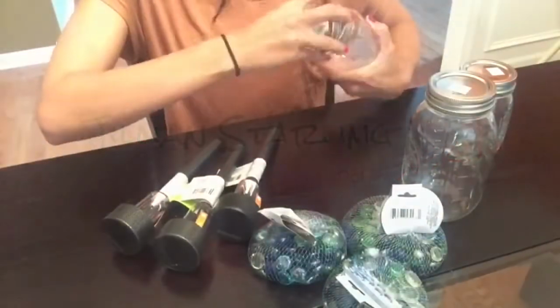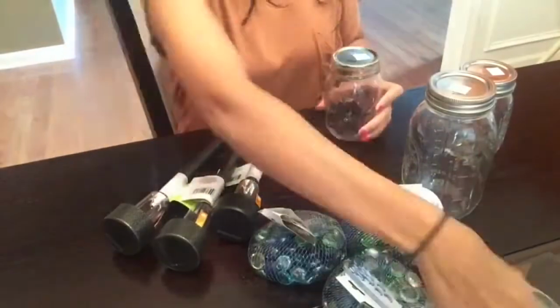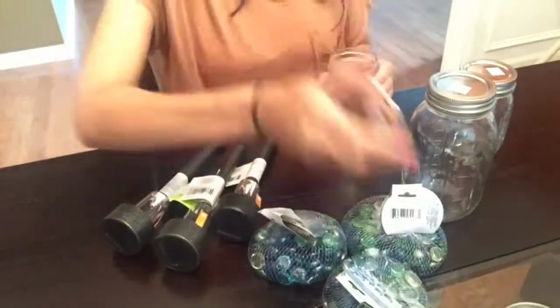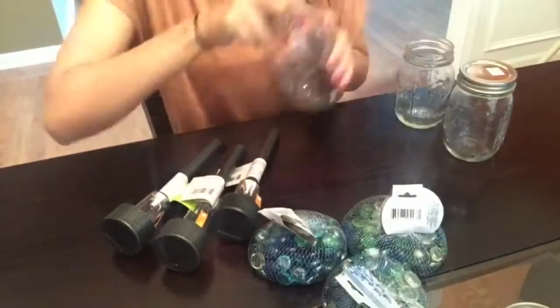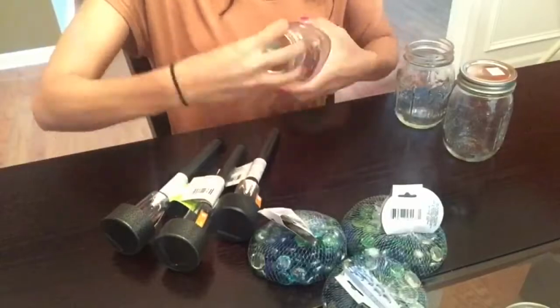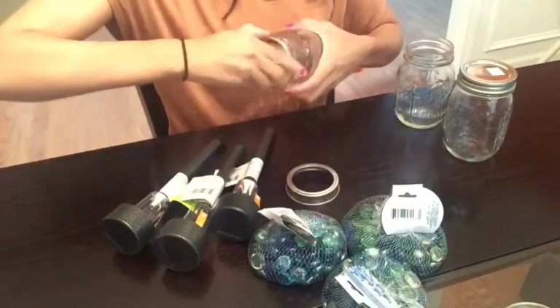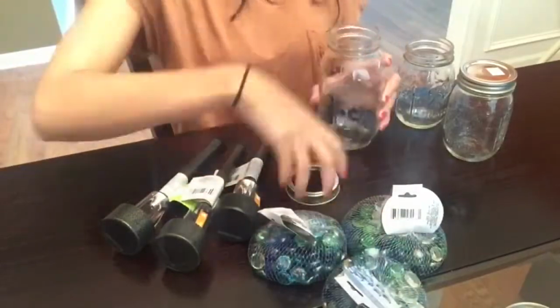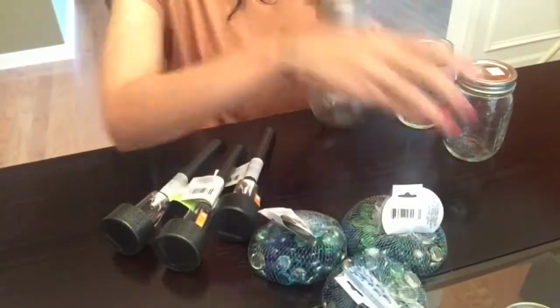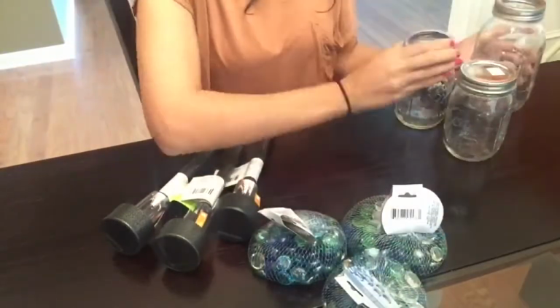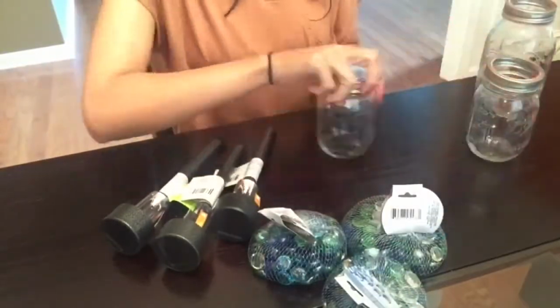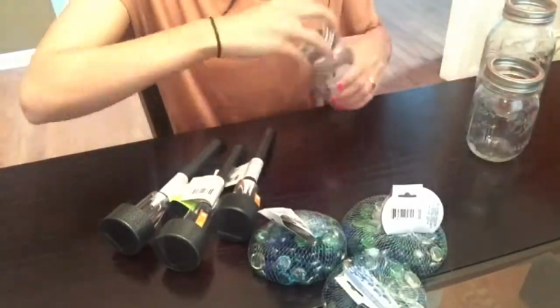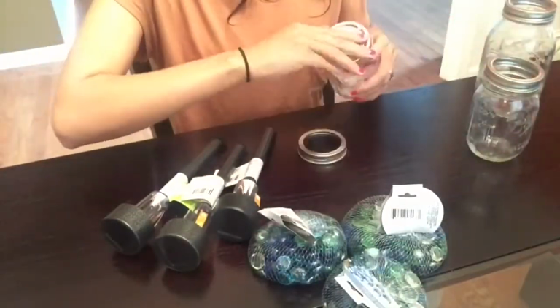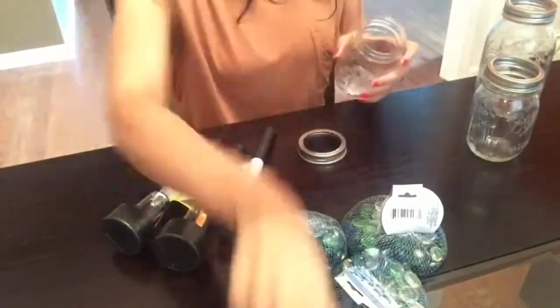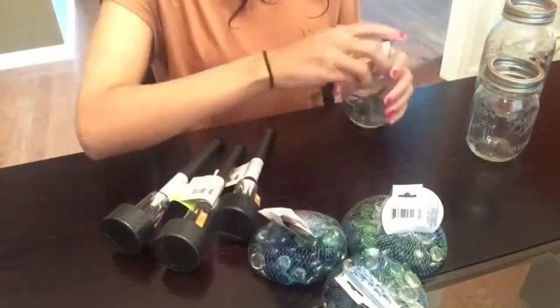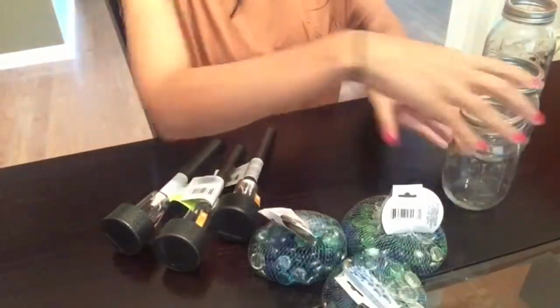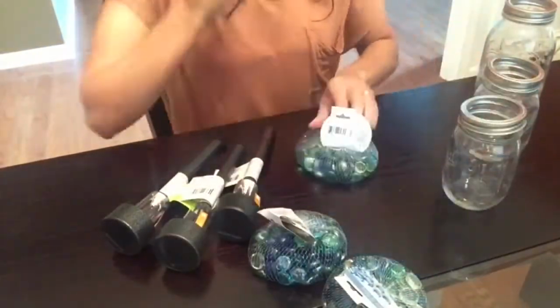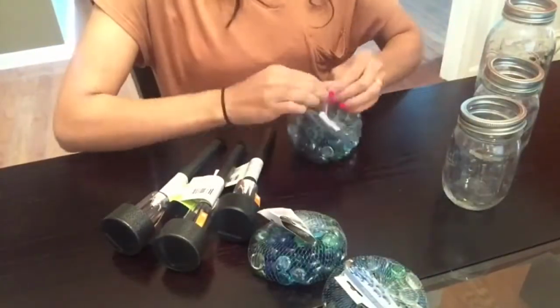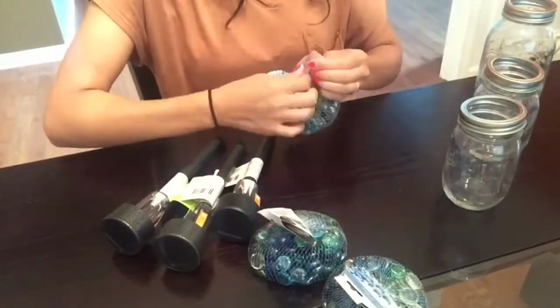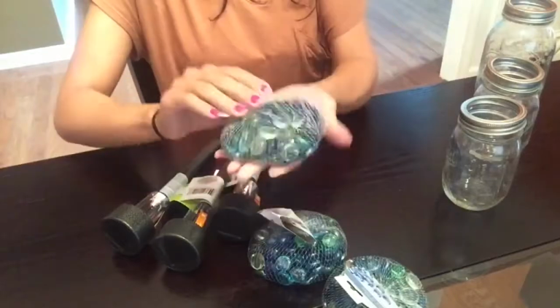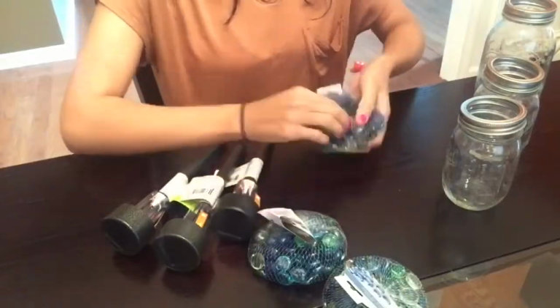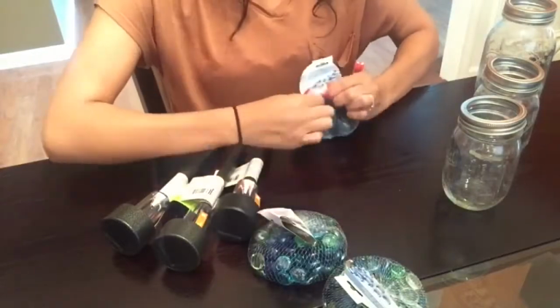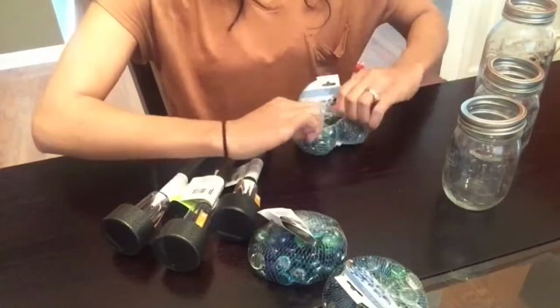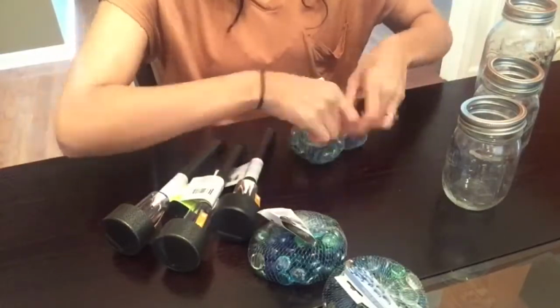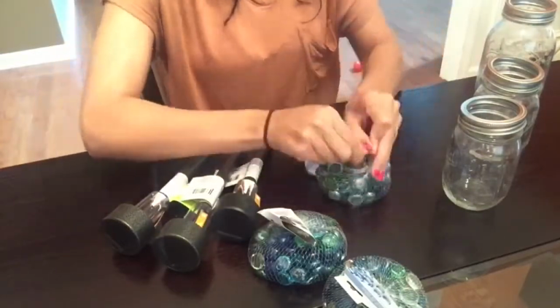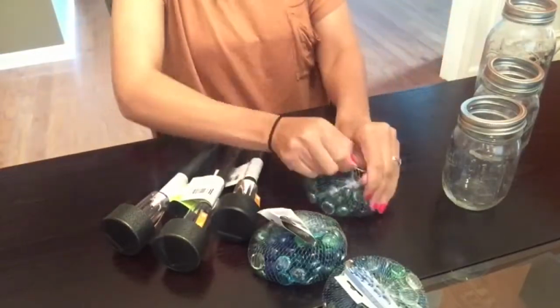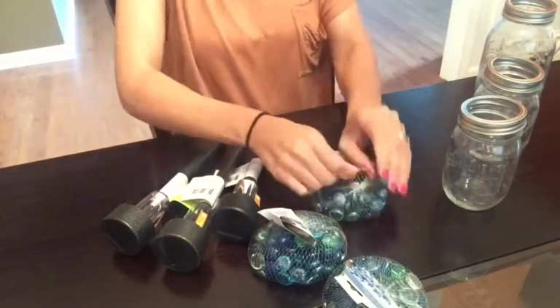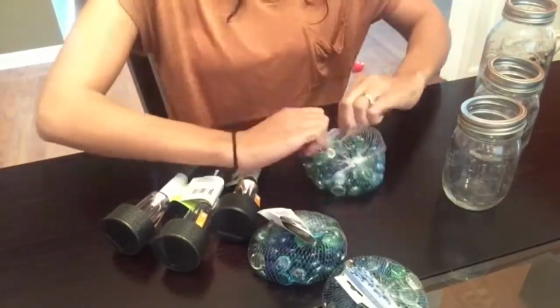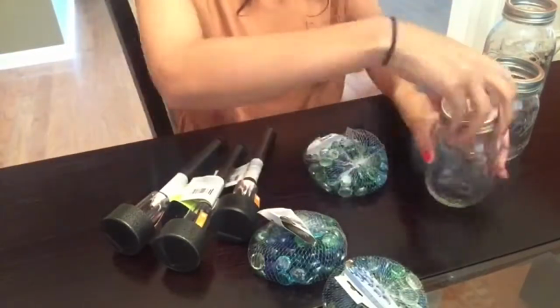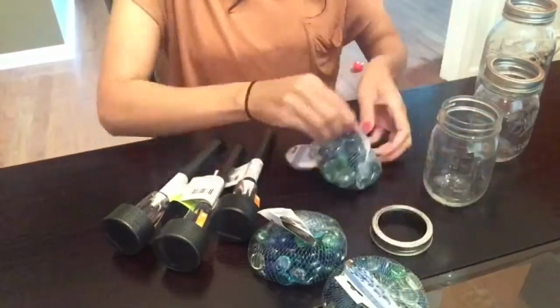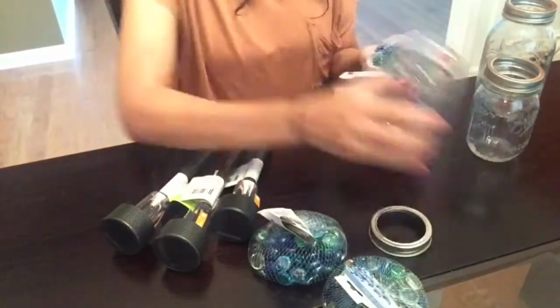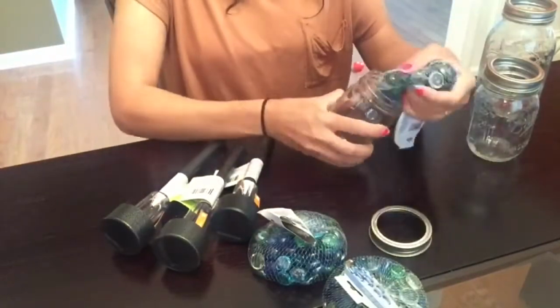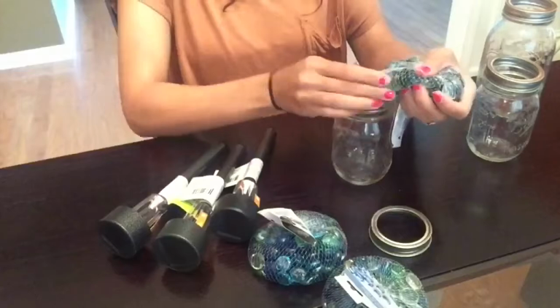Hey guys and welcome back to my channel. Today's video is going to be a DIY. I will be sharing with you guys how to make mason jar luminaries. The only supplies you're going to need are some gems, mason jars, and some solar lamps.